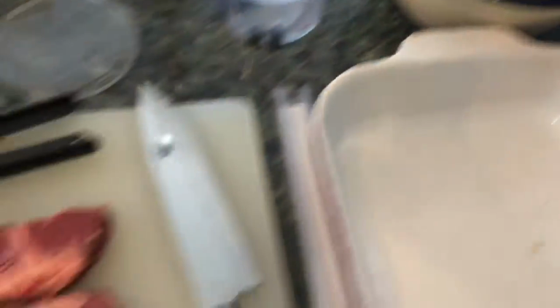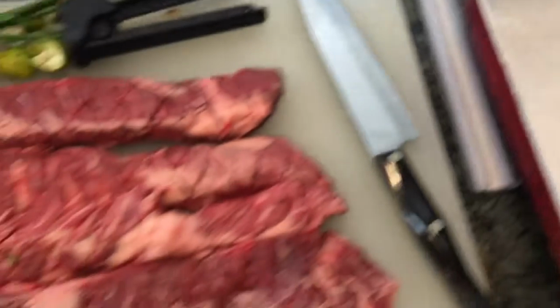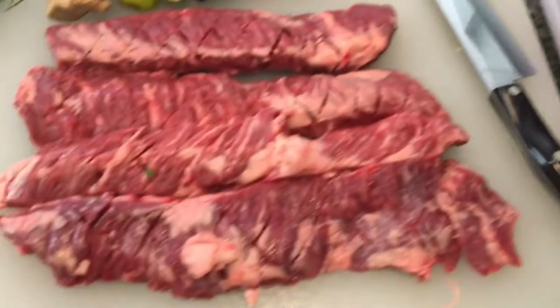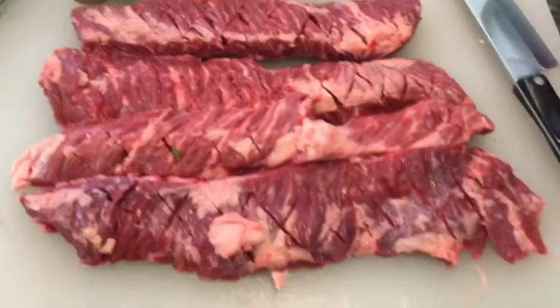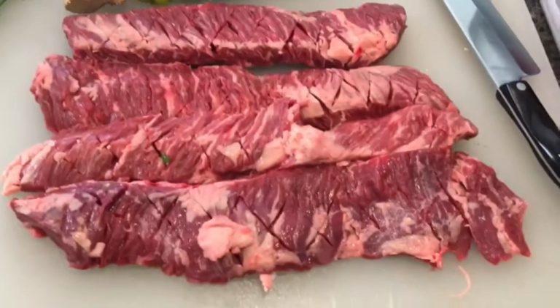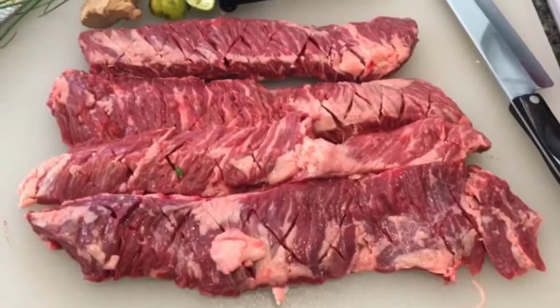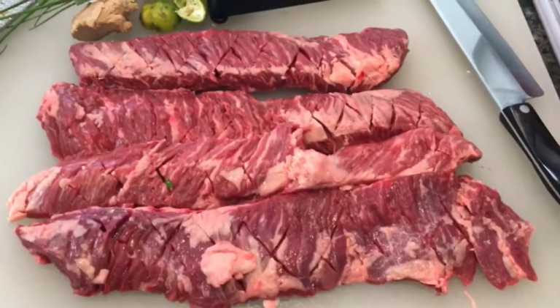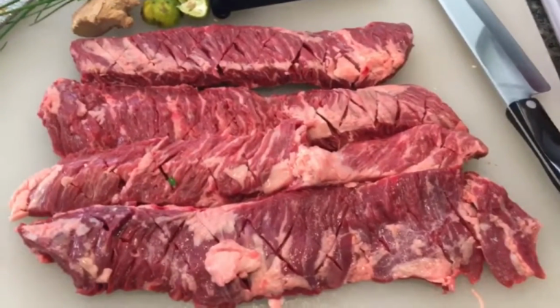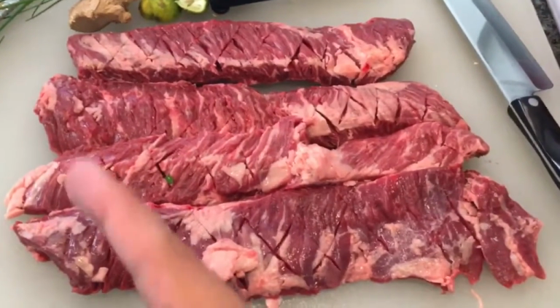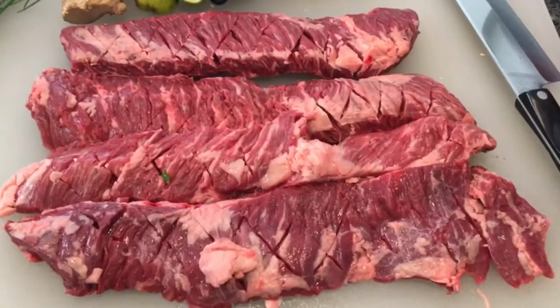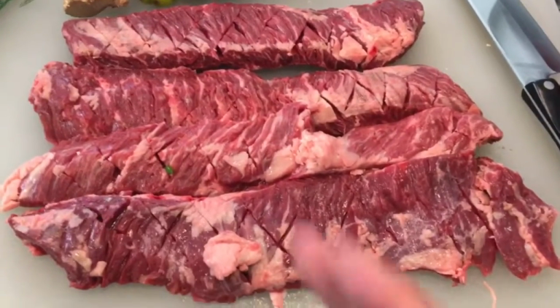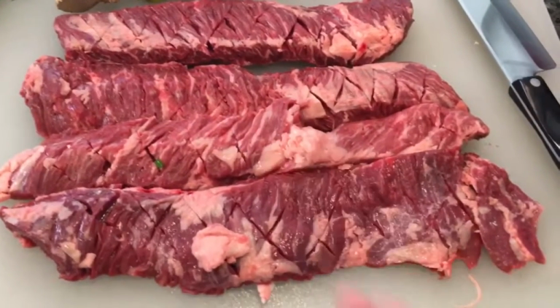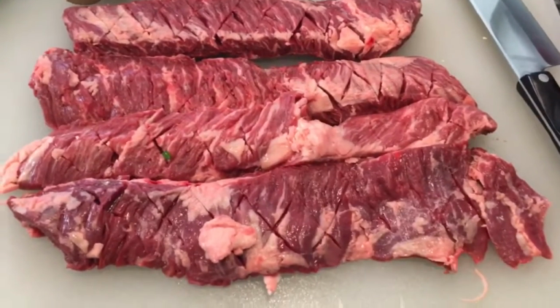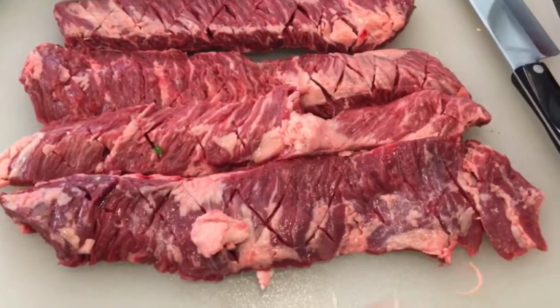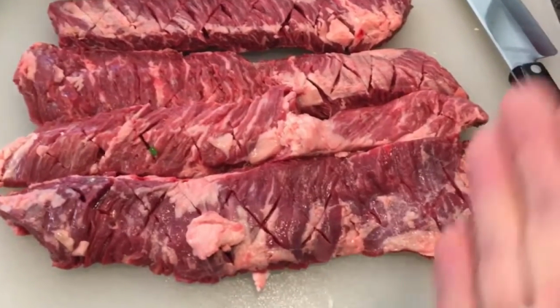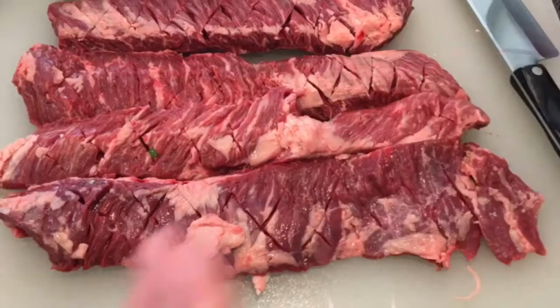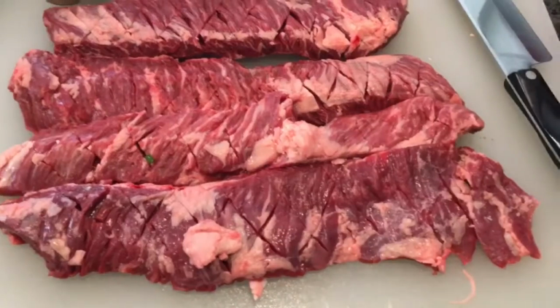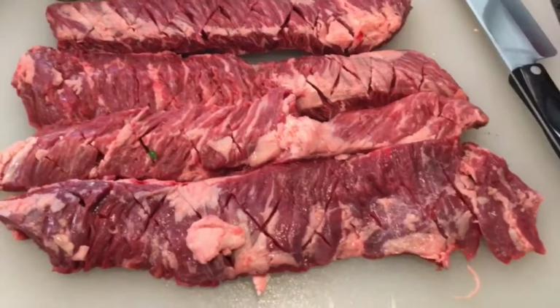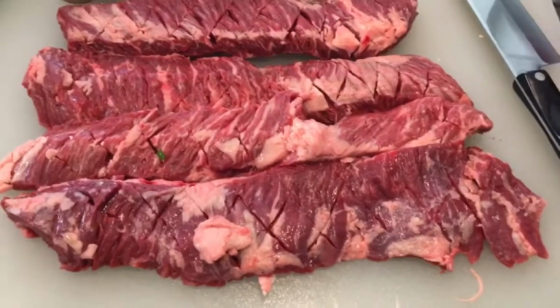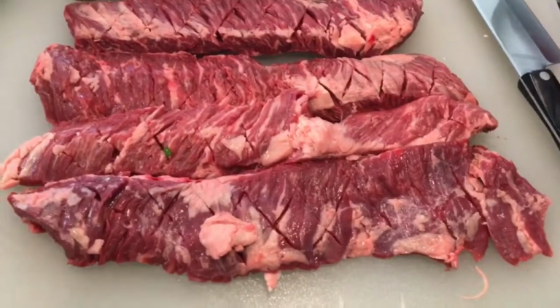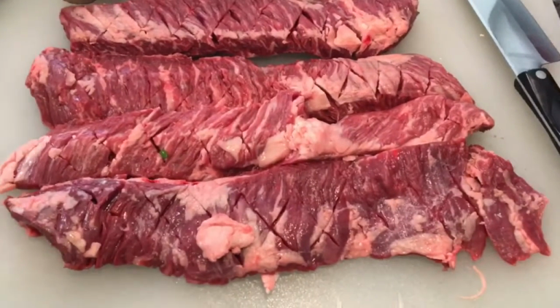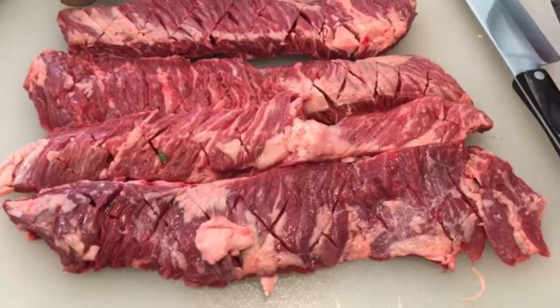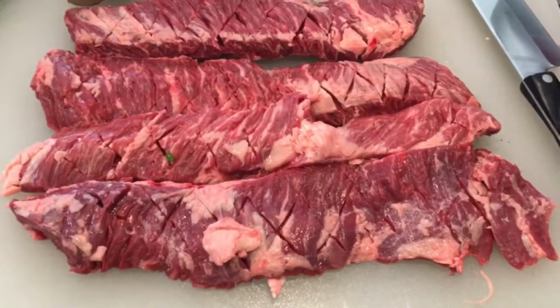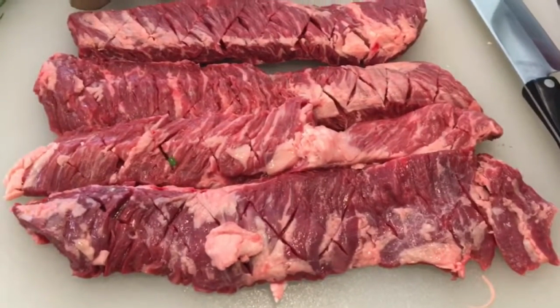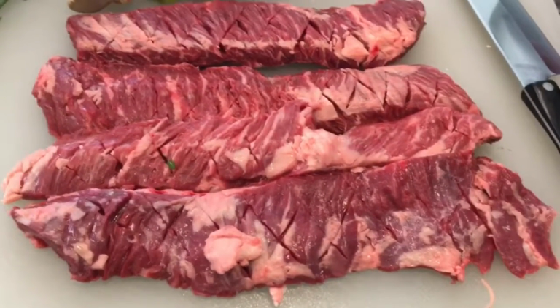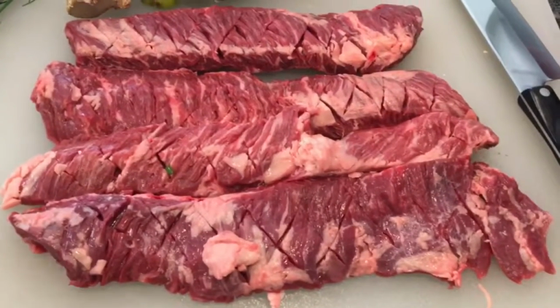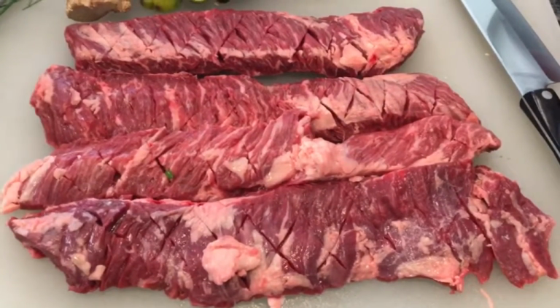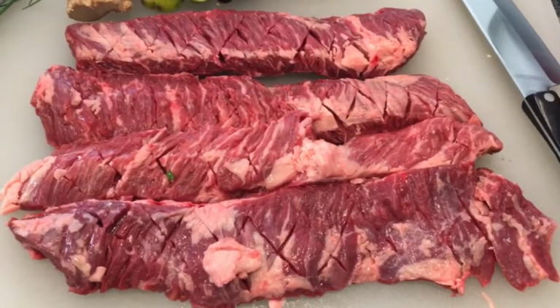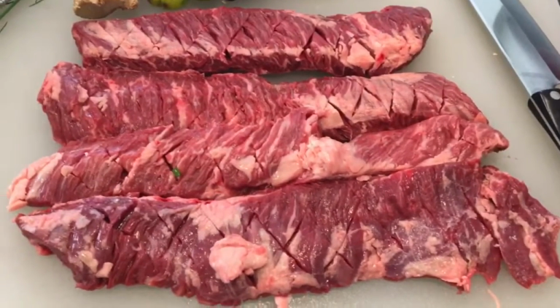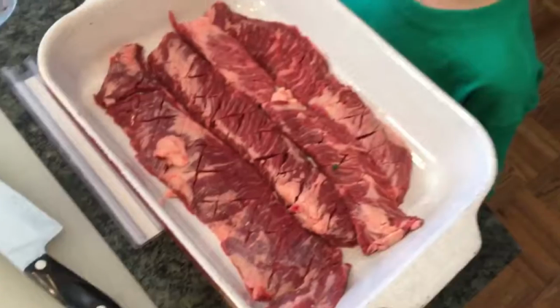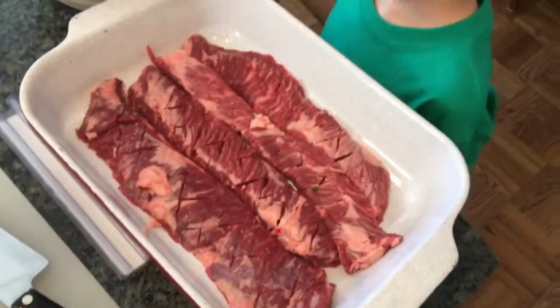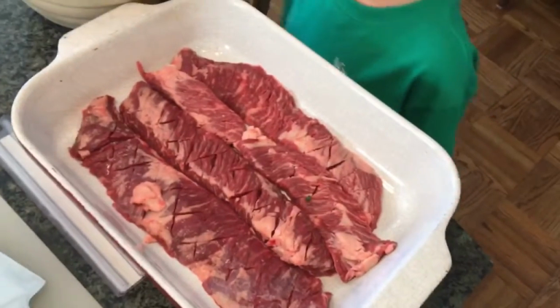The other secret we have today — you'll notice on the skirt steak the diagonal patterns we've put into the steak, about an eighth of an inch deep. This allows for a really, really good marinade penetration.